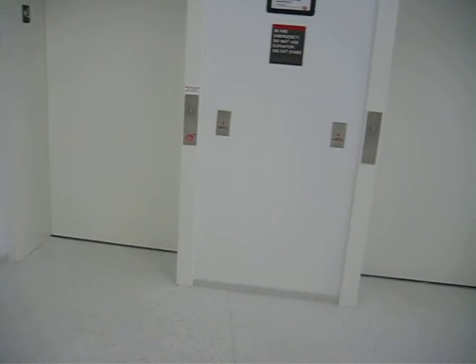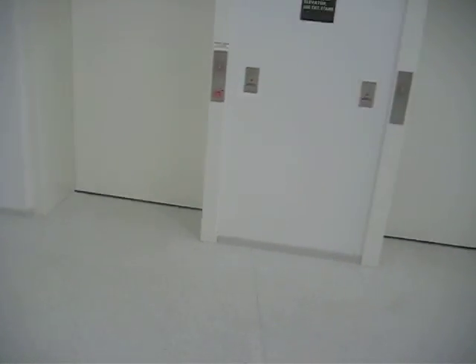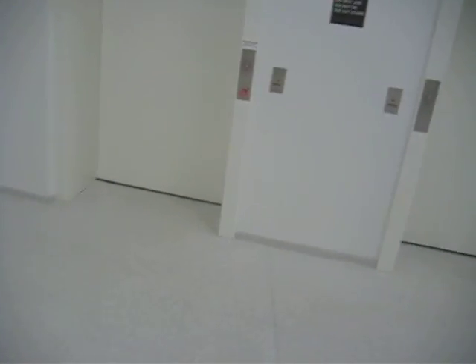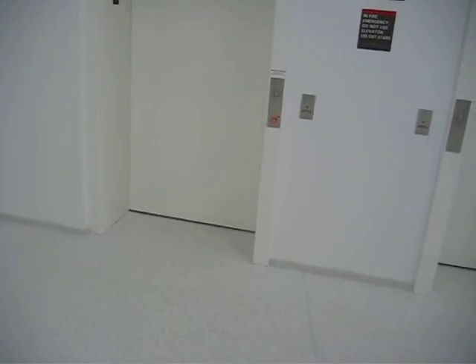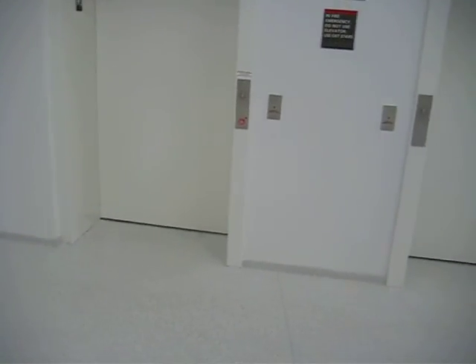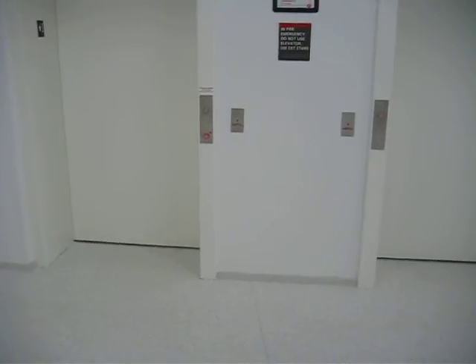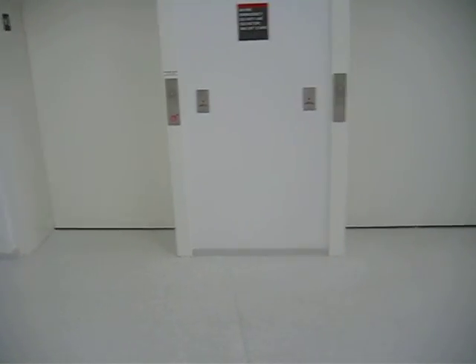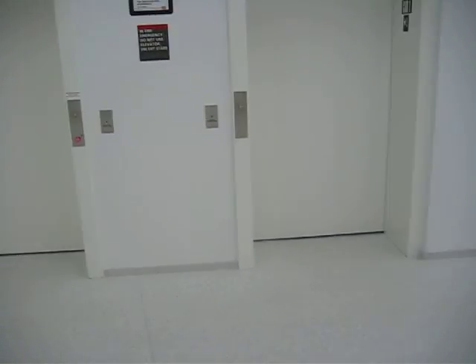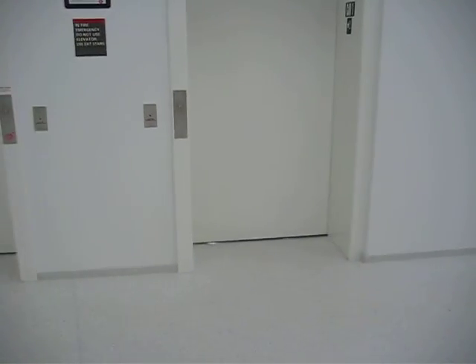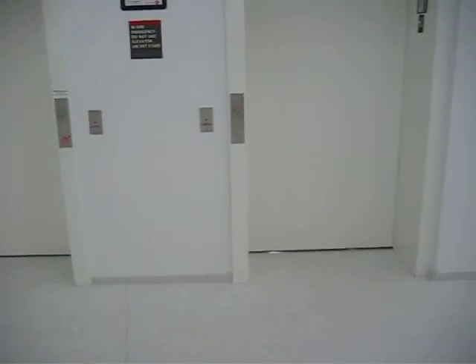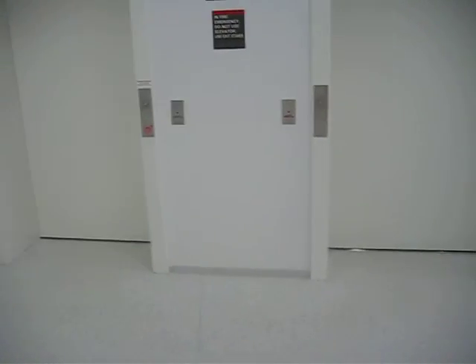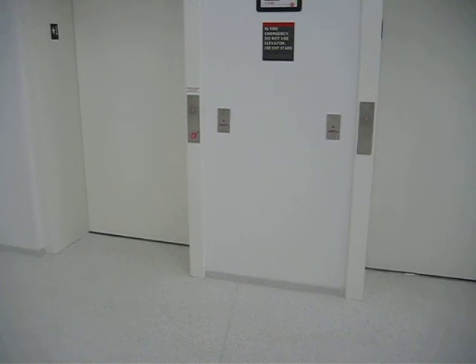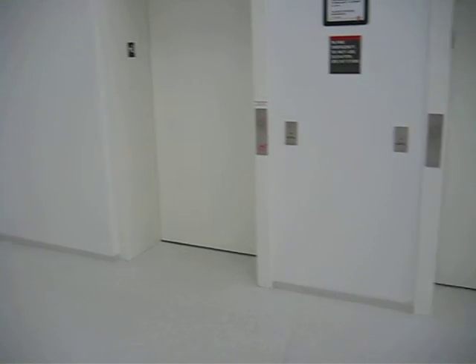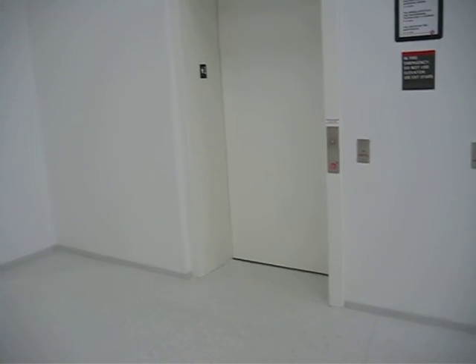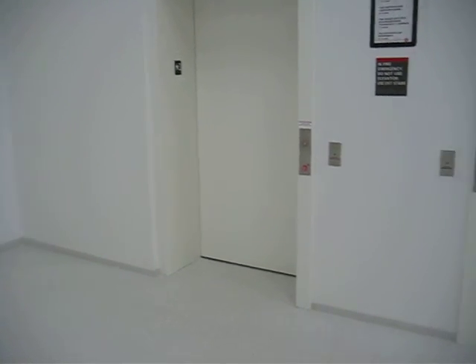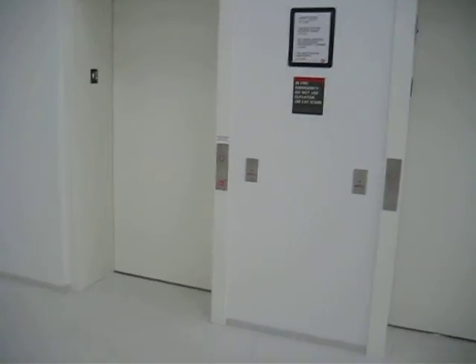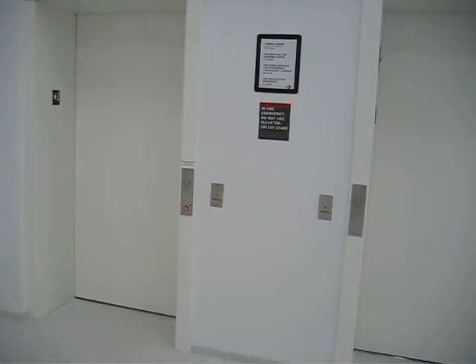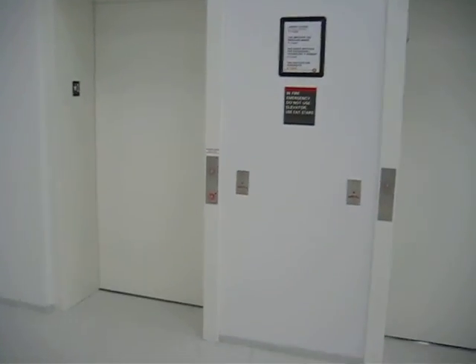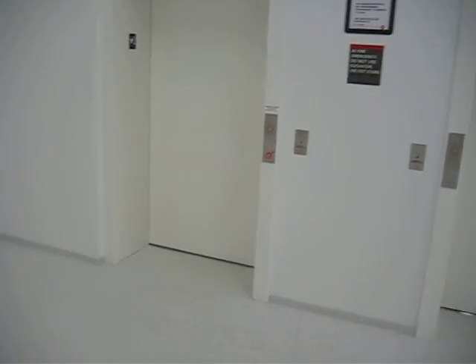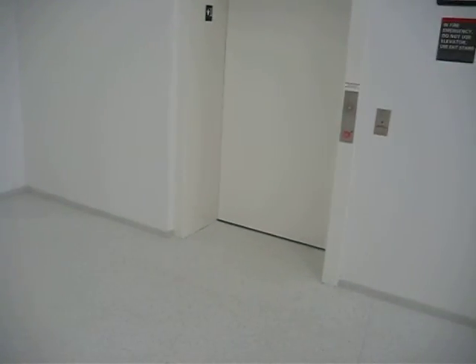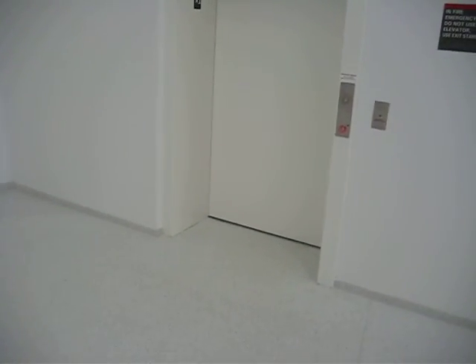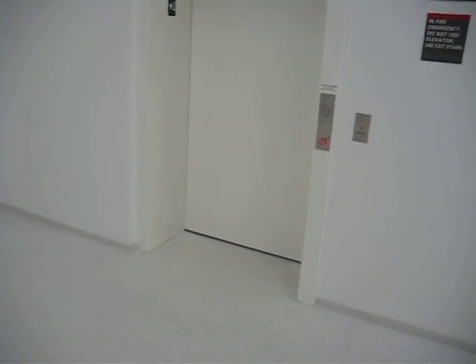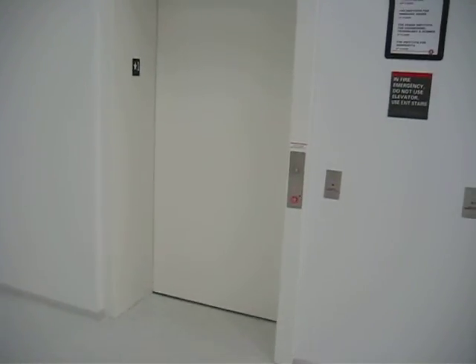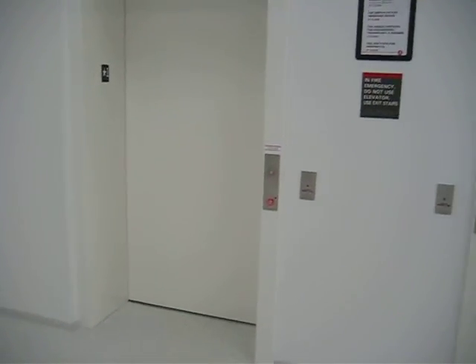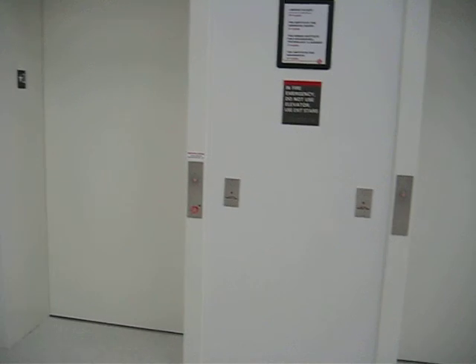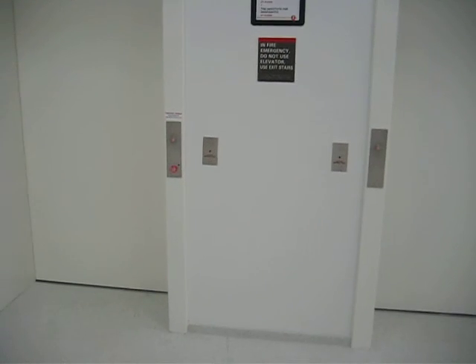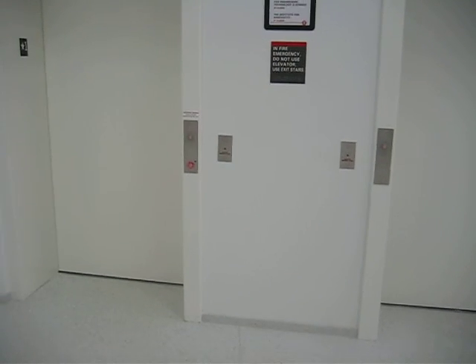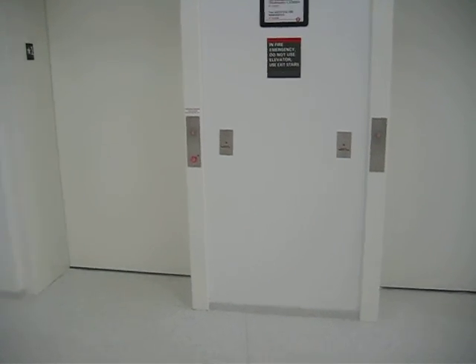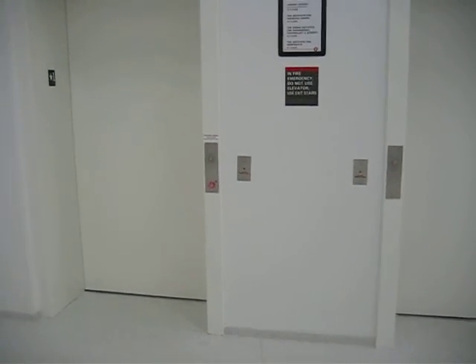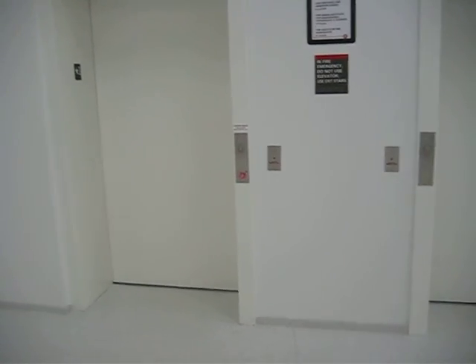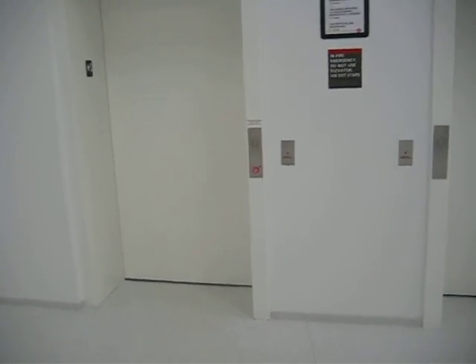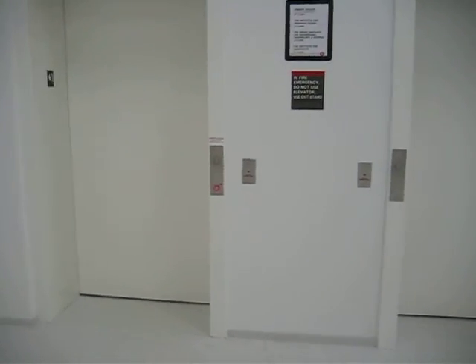They are outside the actual library. The library is on the other side of the building, and you can only get into it on floor 4 or 2. The library elevators go from 2 to 5, and these go from 1 to 5.